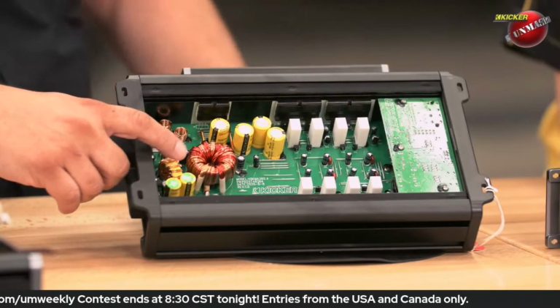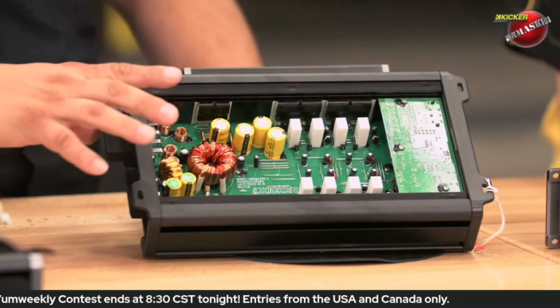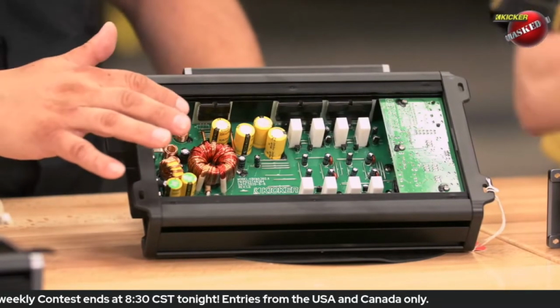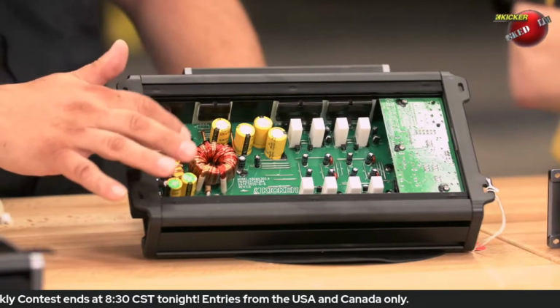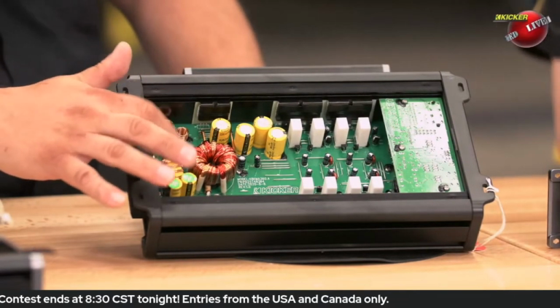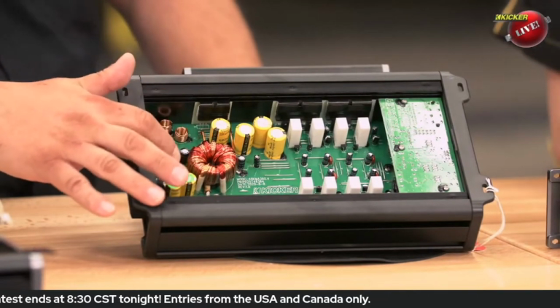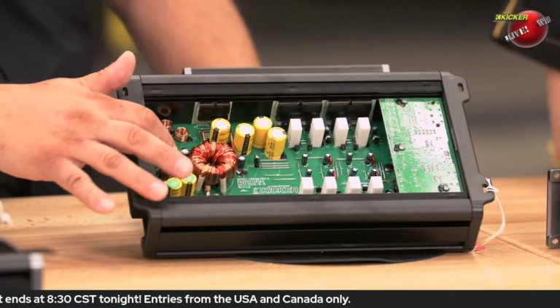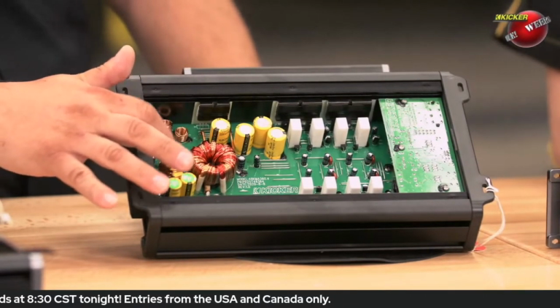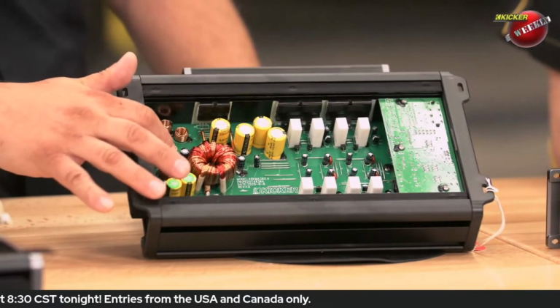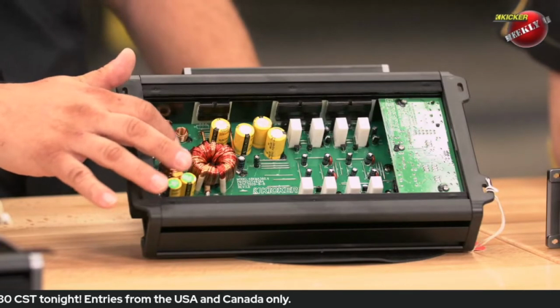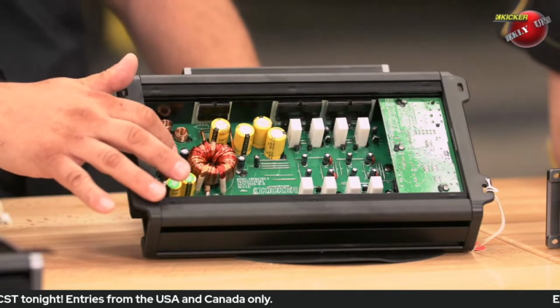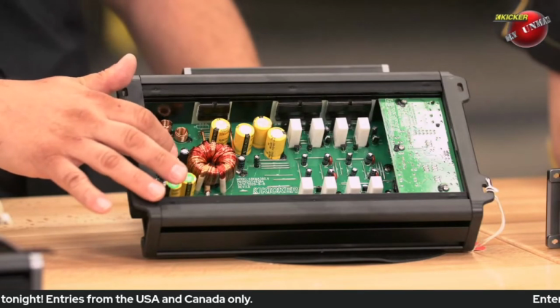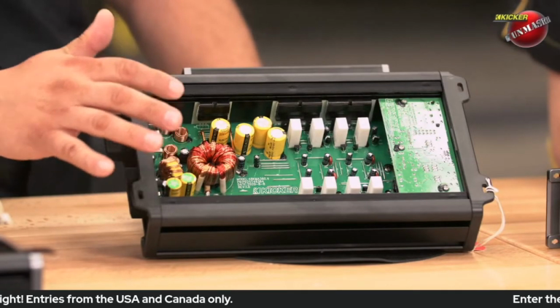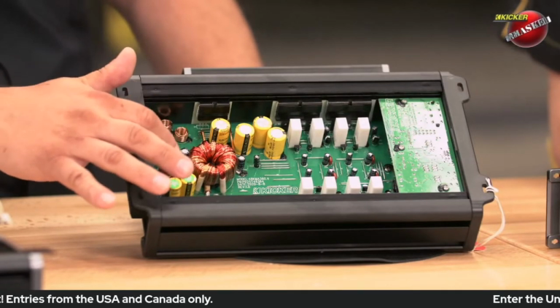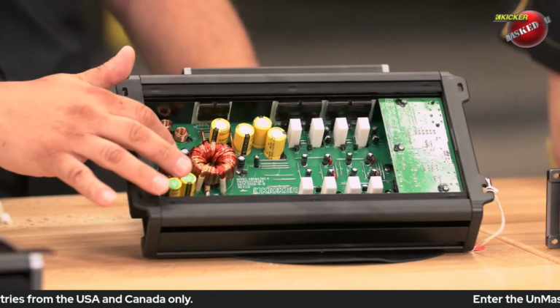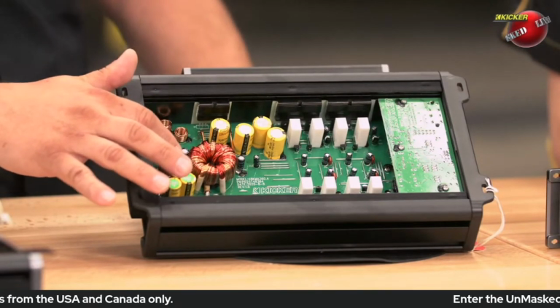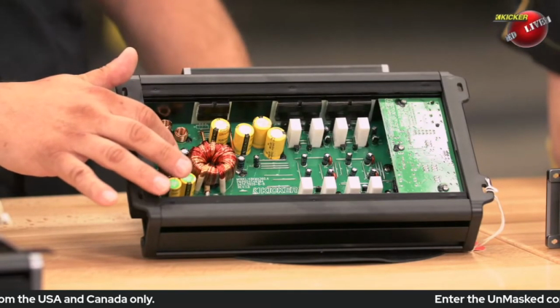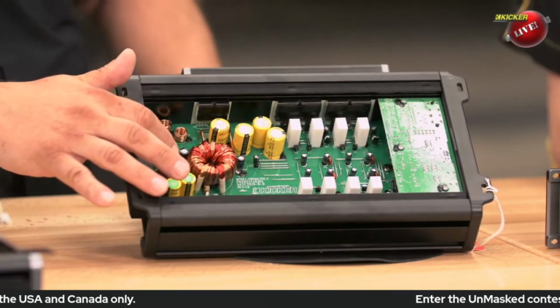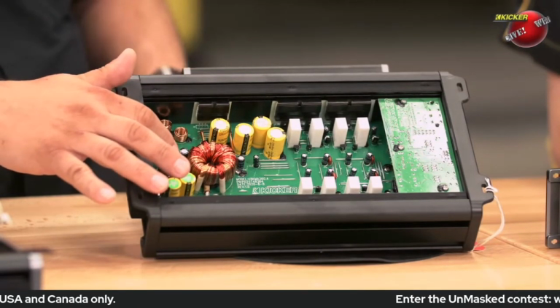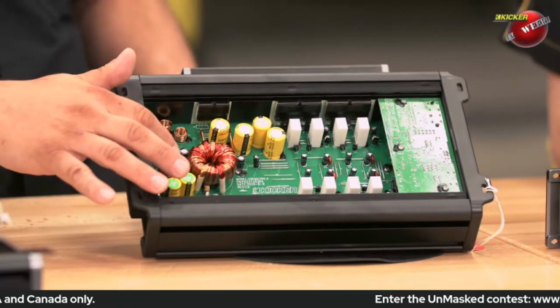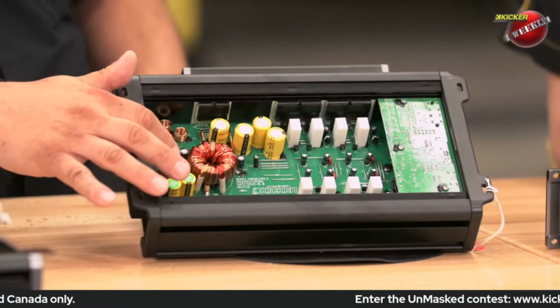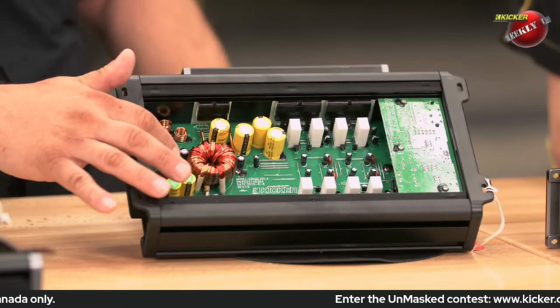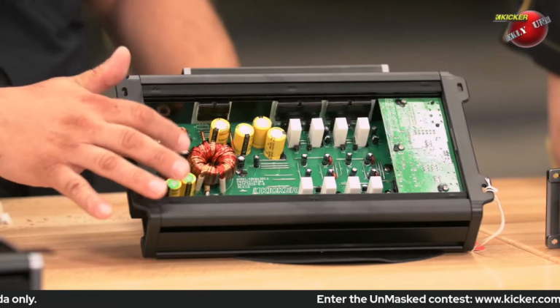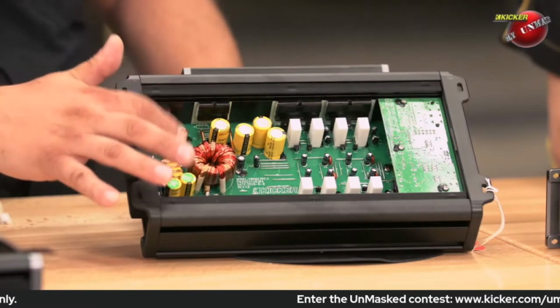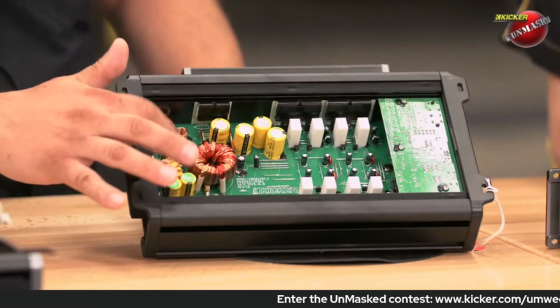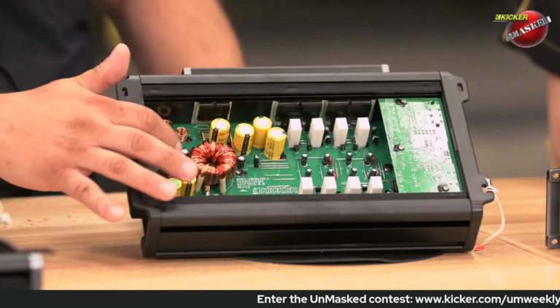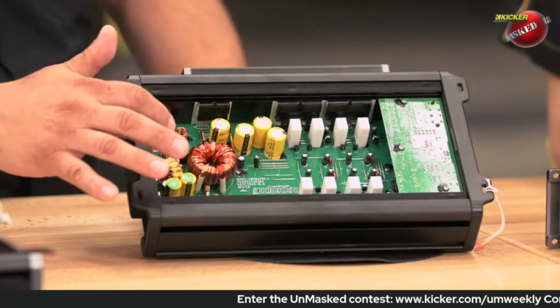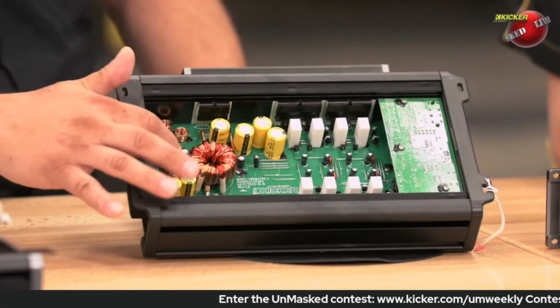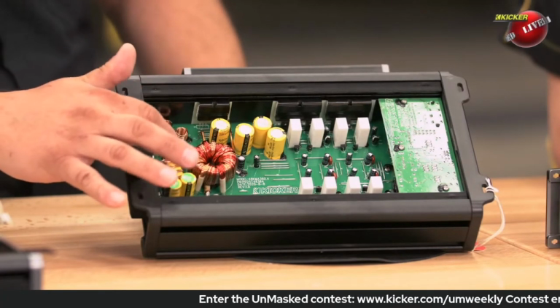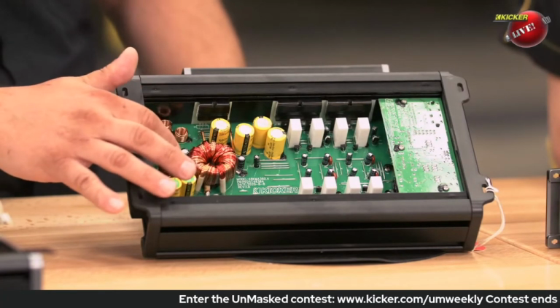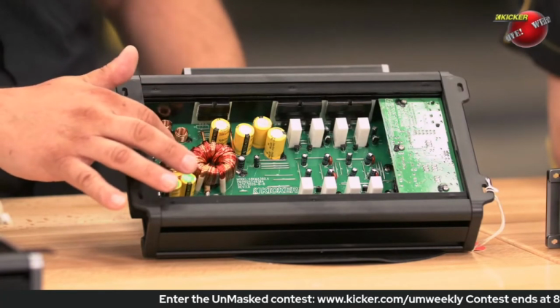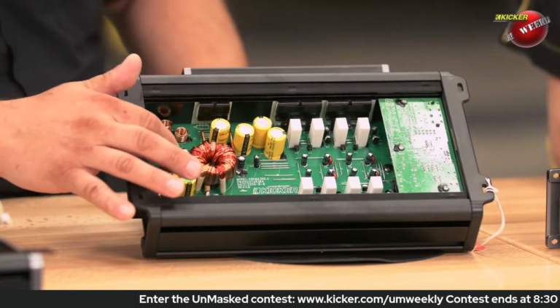You'll see this on almost all of our amplifiers. There are some that we don't put it in, because the layout is so good that there's no radiated noise. But in most of them, this is a safety measure to make sure you pass the testing.